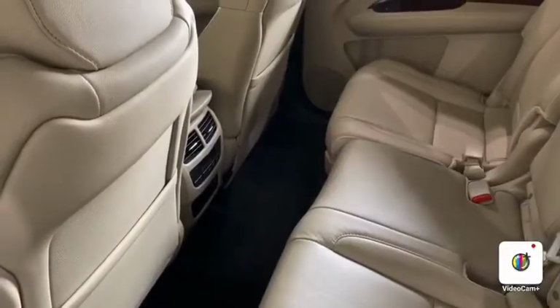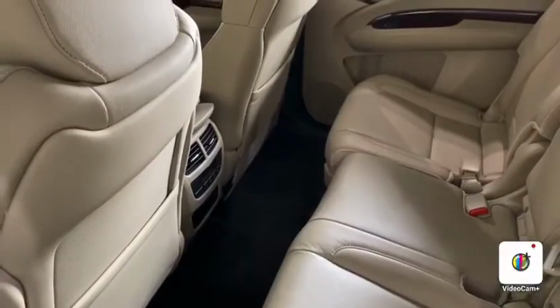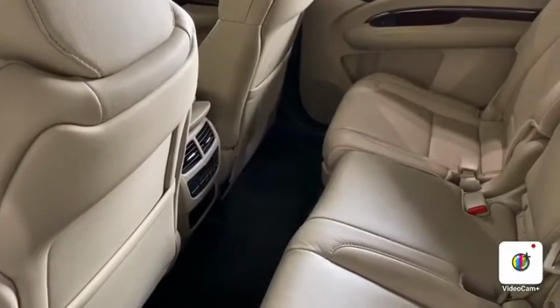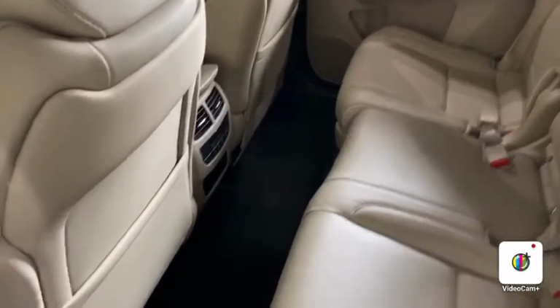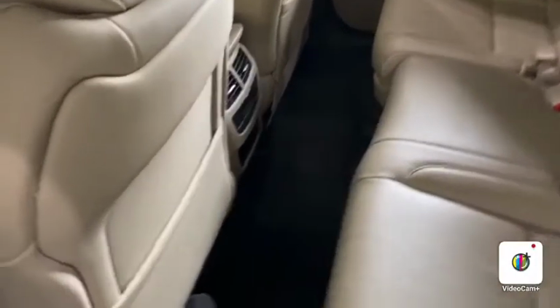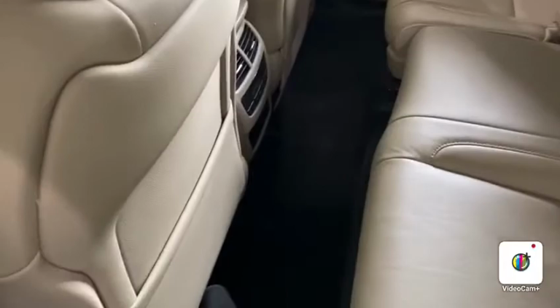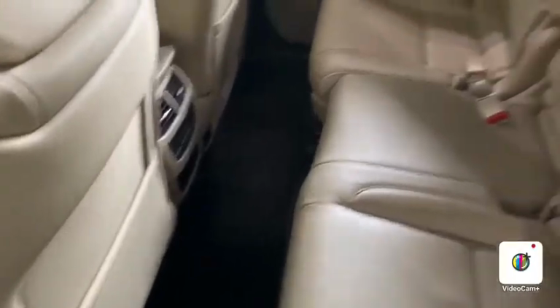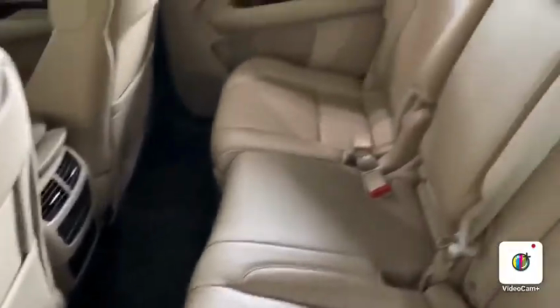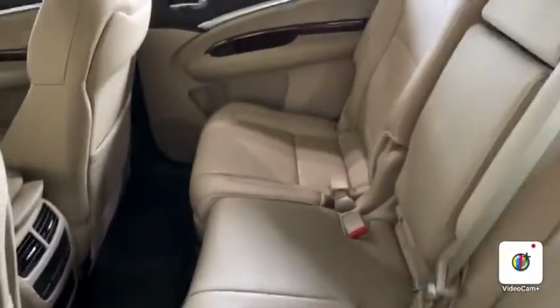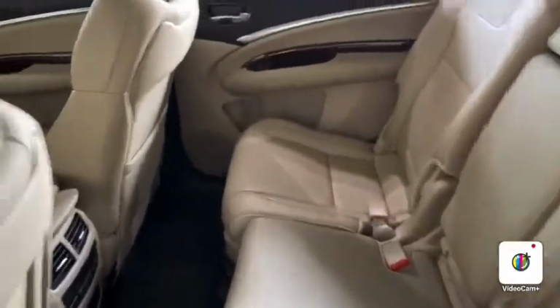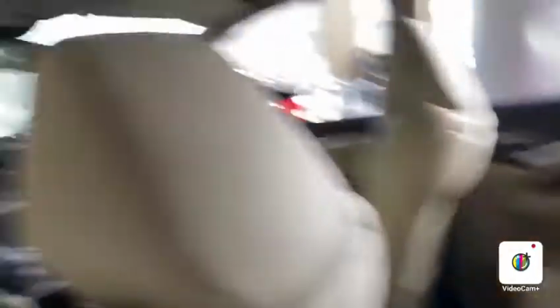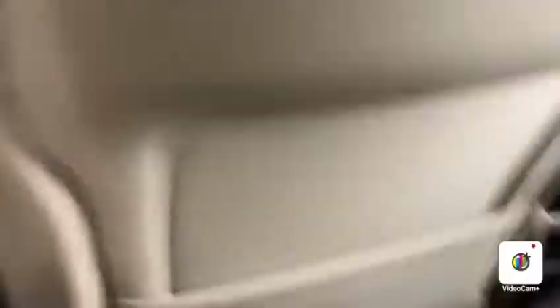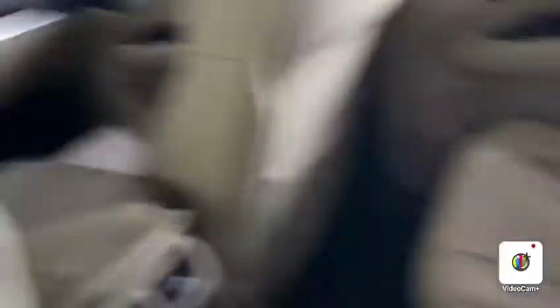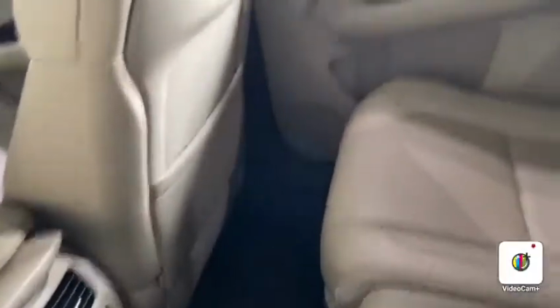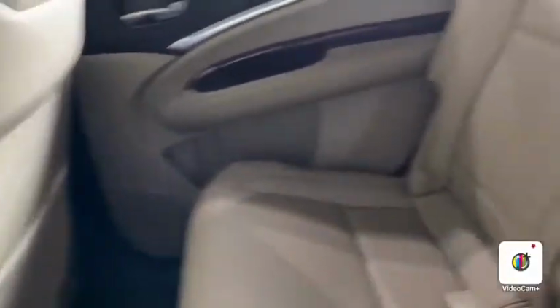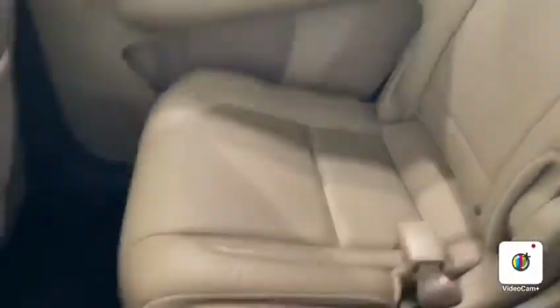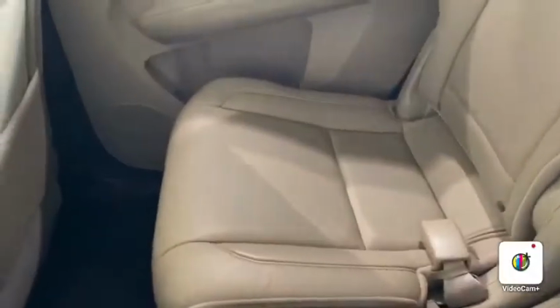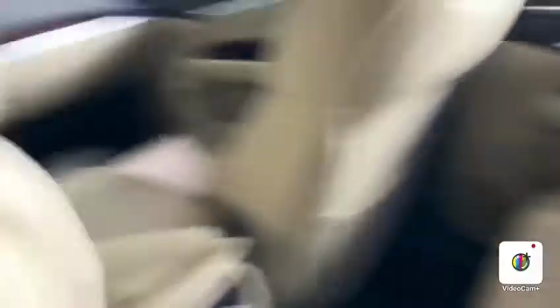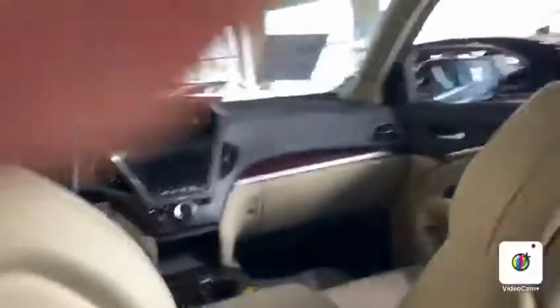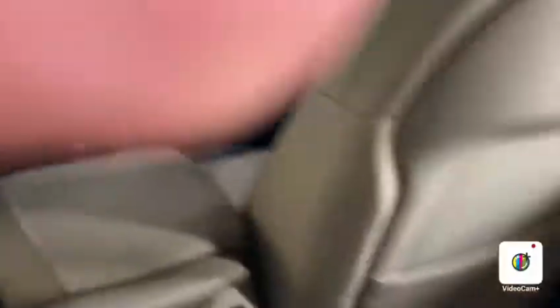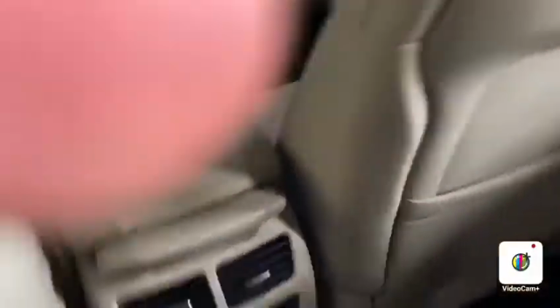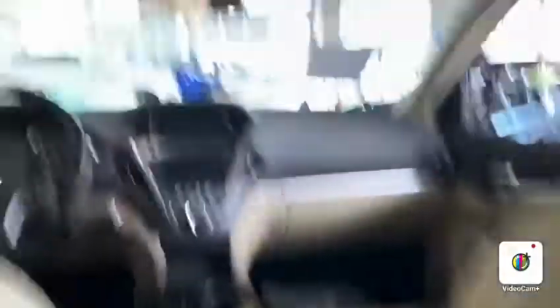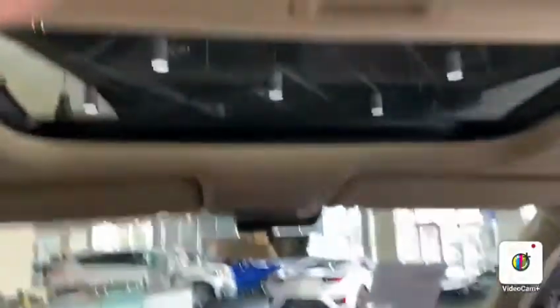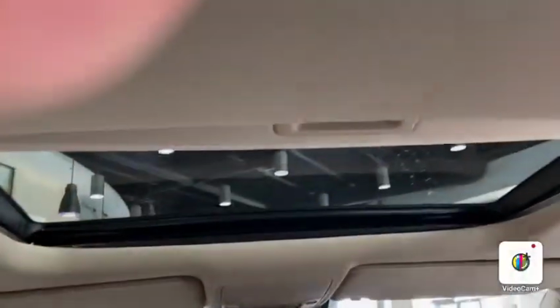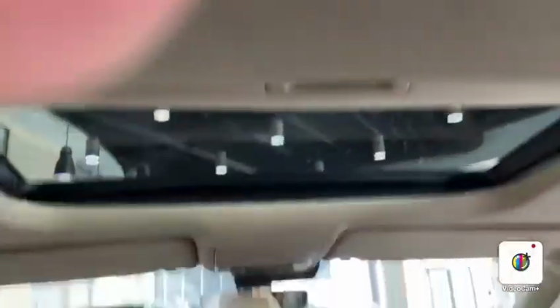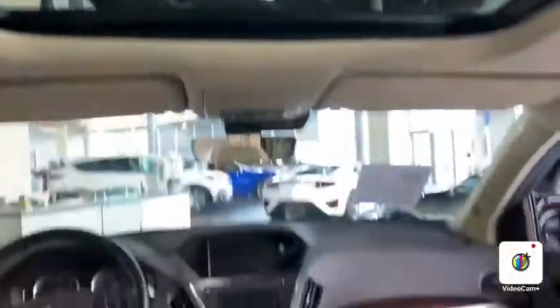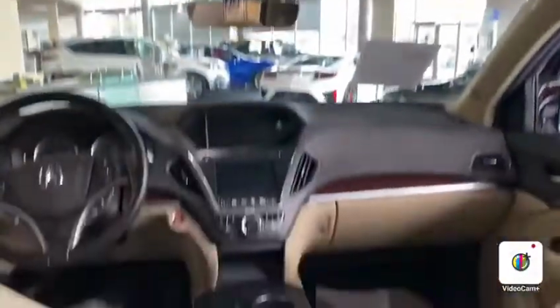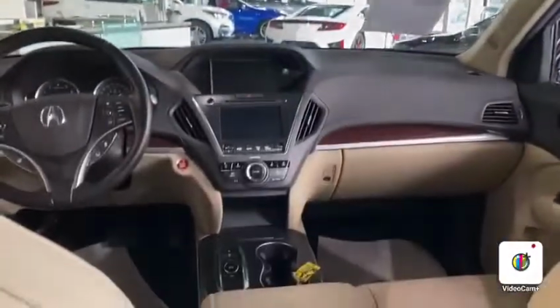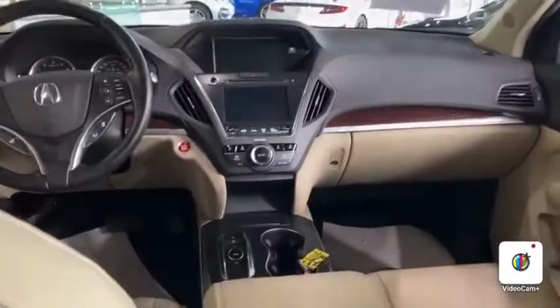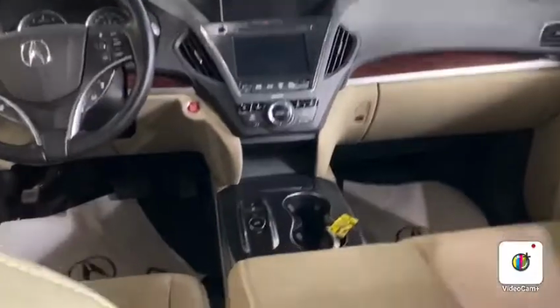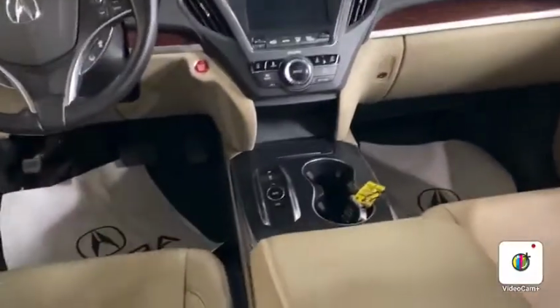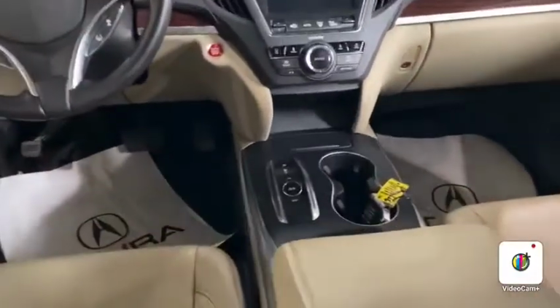So inside here, as you can see, it's really, really well kept. The previous owner — it looks like not even too many people sat in the back seats because you don't really see any wear in them. You got a nice sunroof up here, and then just really, really clean beige interior throughout the vehicle.